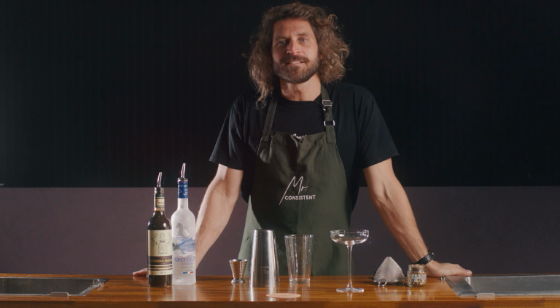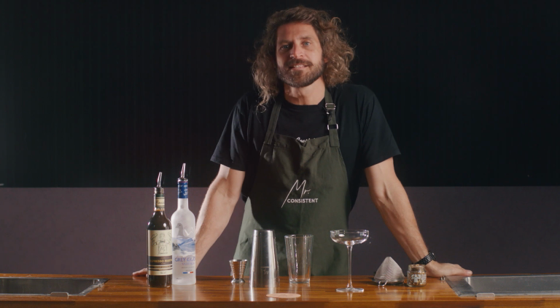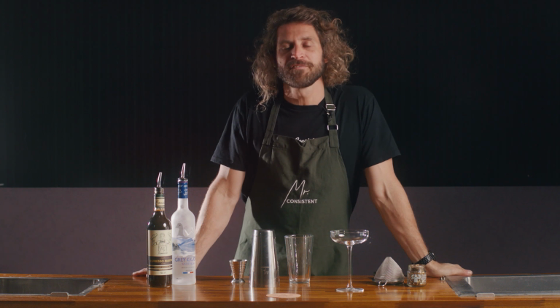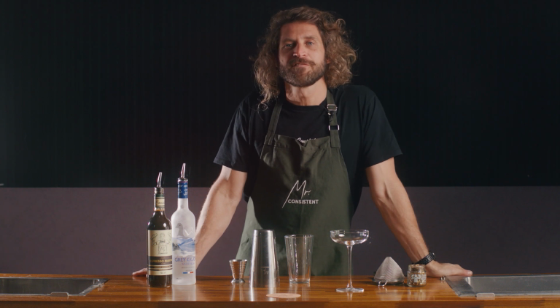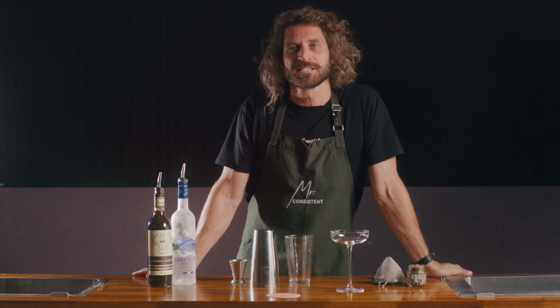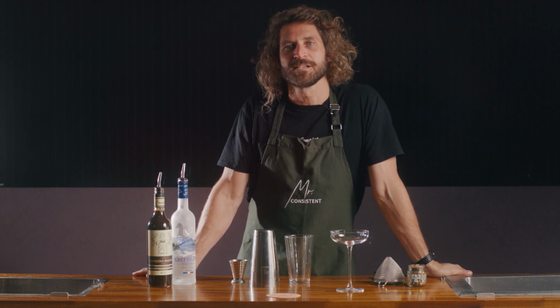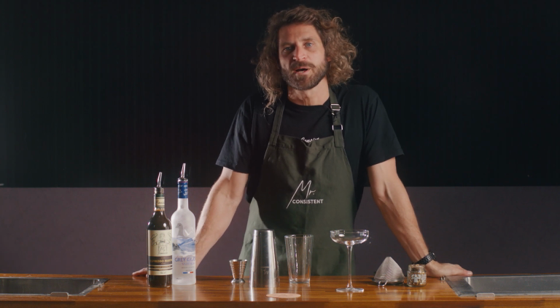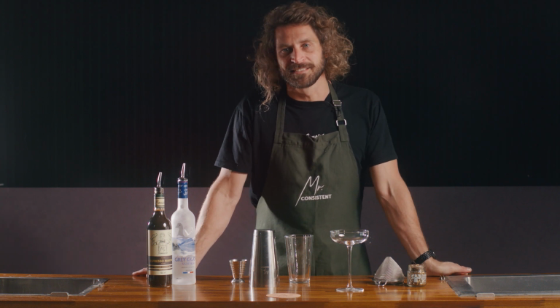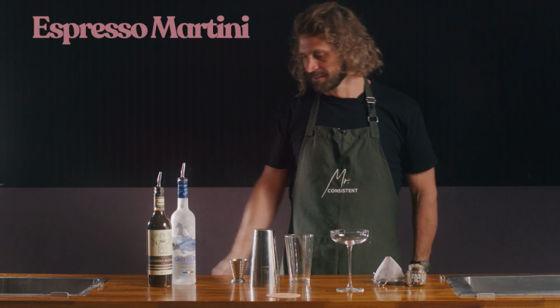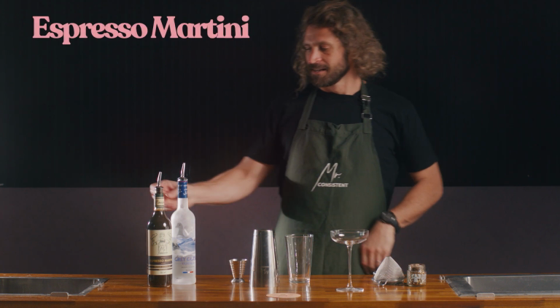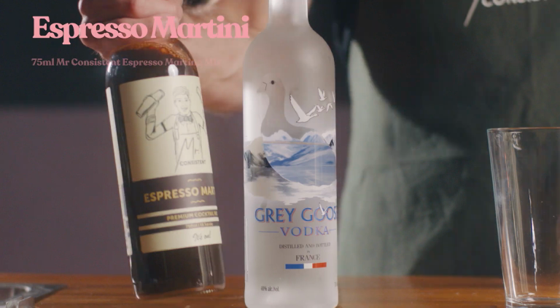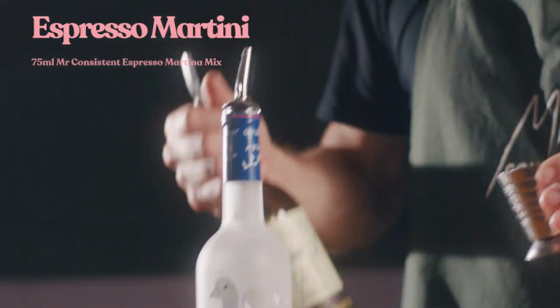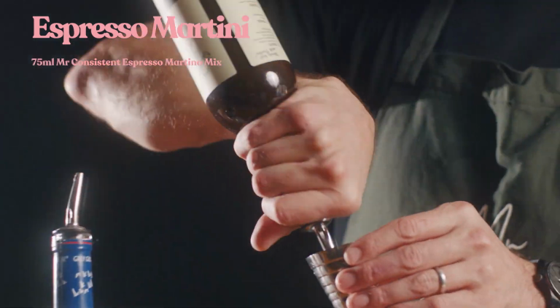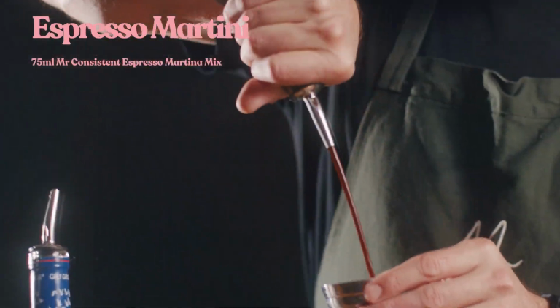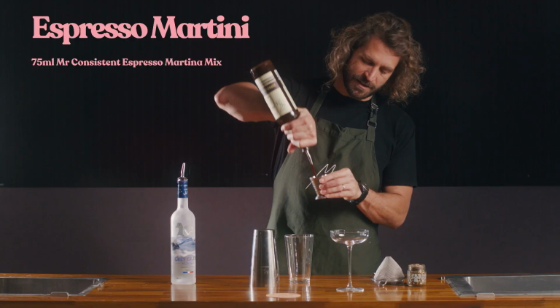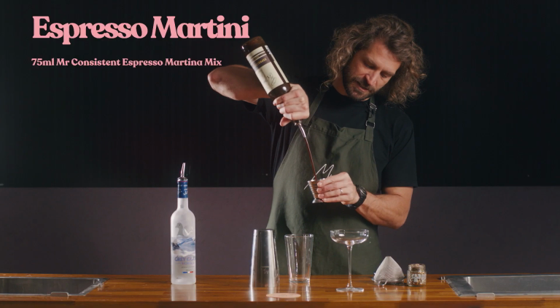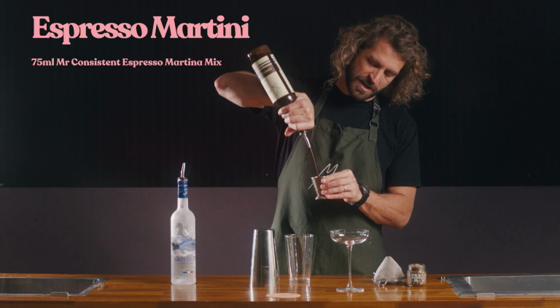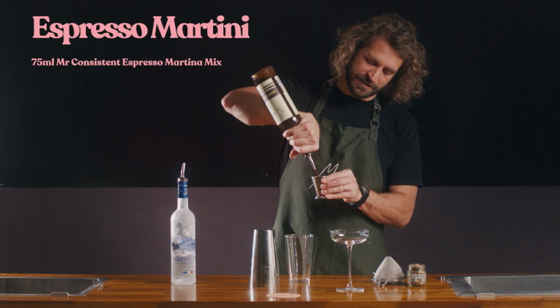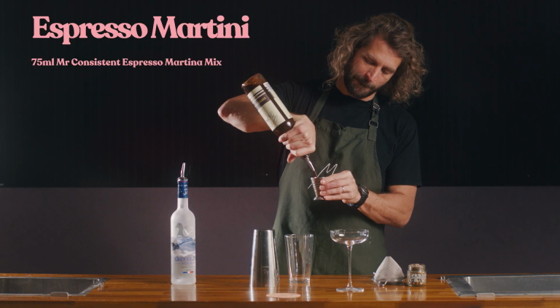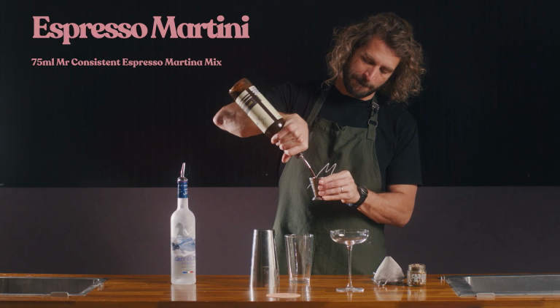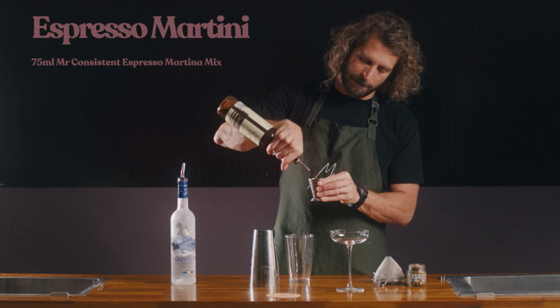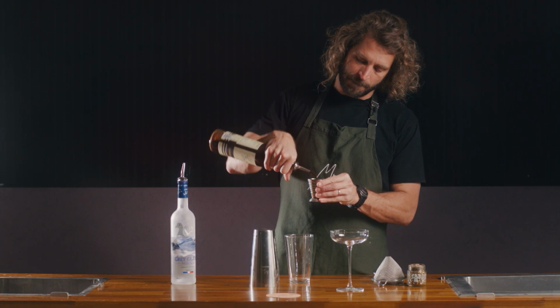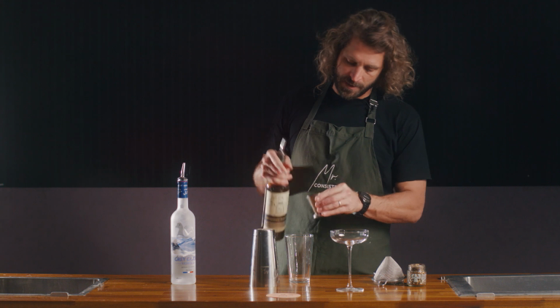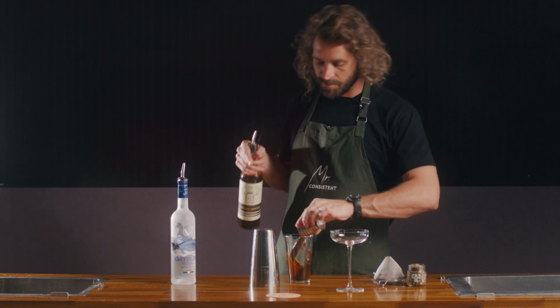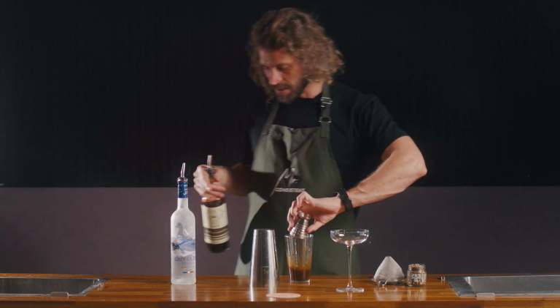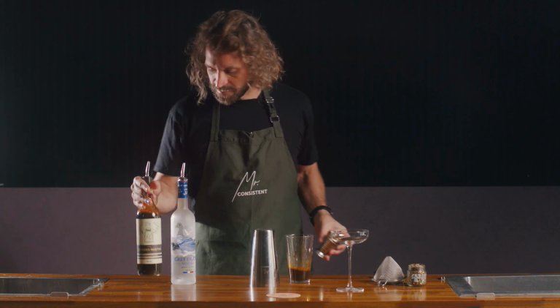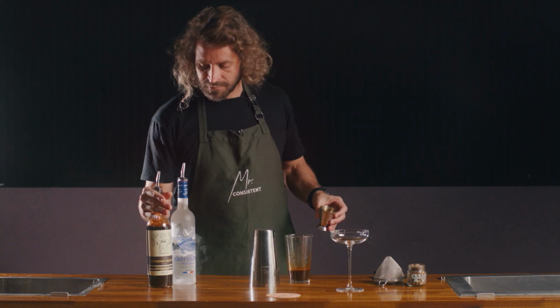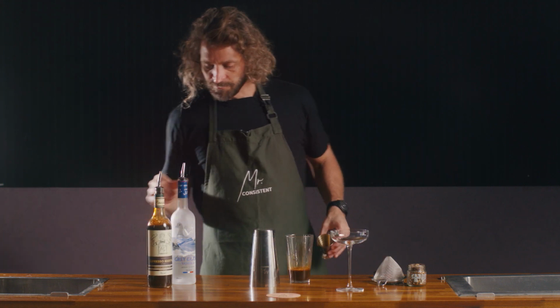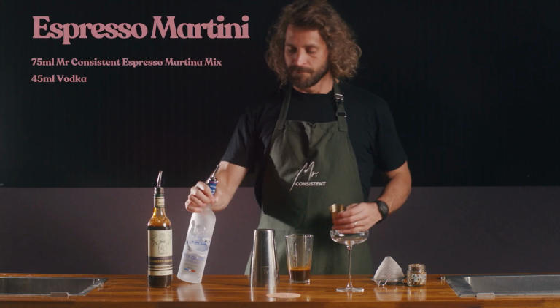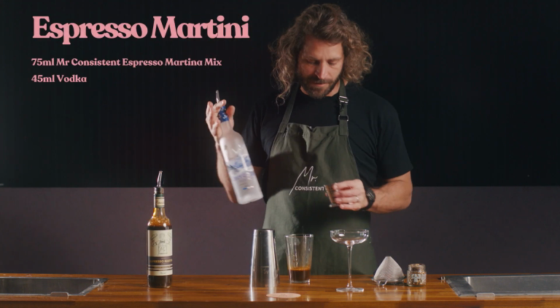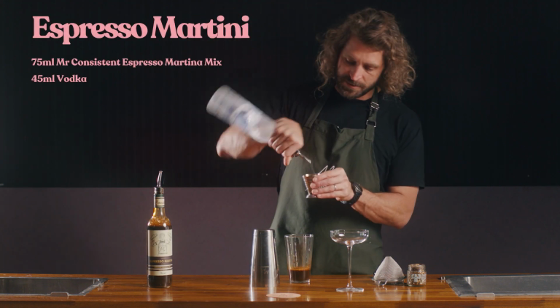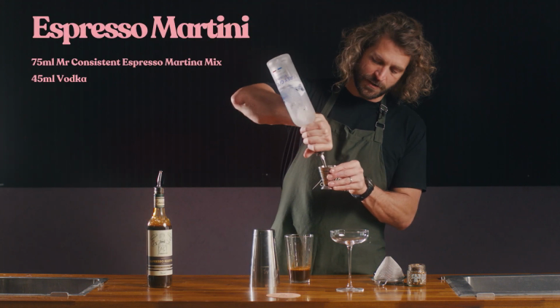This is the perfect serve for the Mr. Consistent Espresso Martini. Start off with 75 mils of the Mr. Consistent mix into your Boston glass, and 45 mils of vodka.